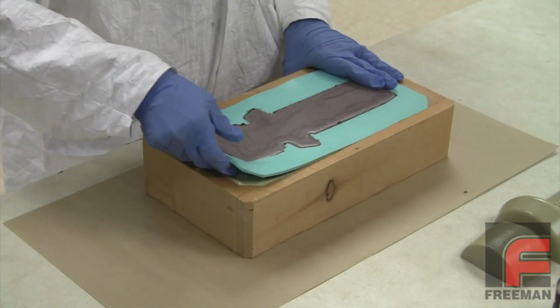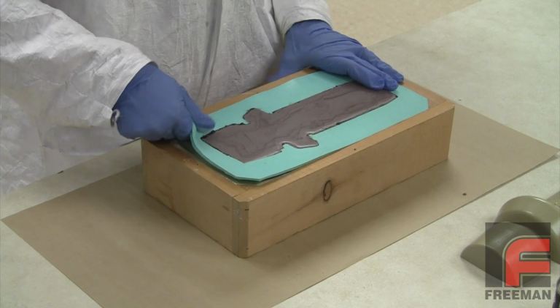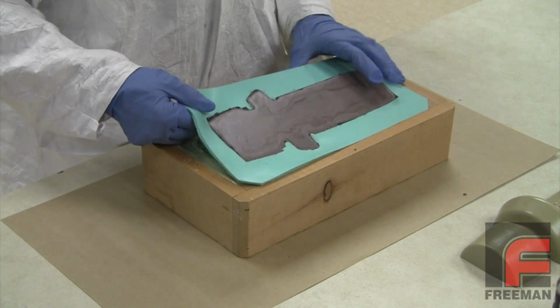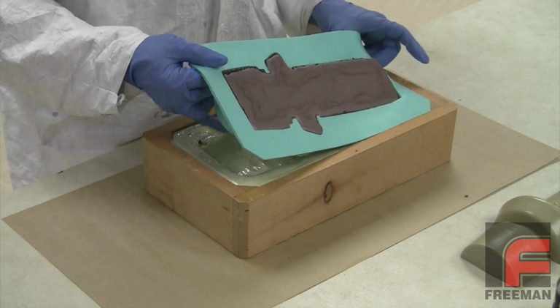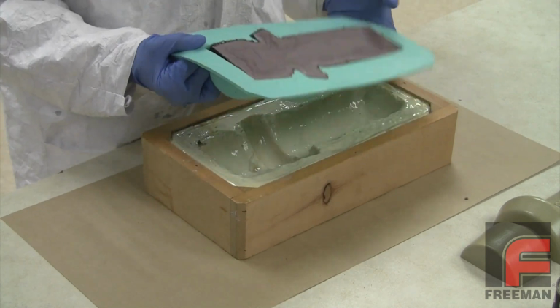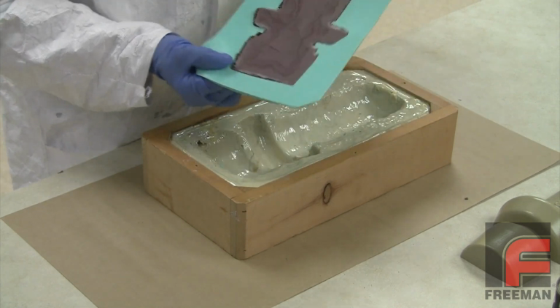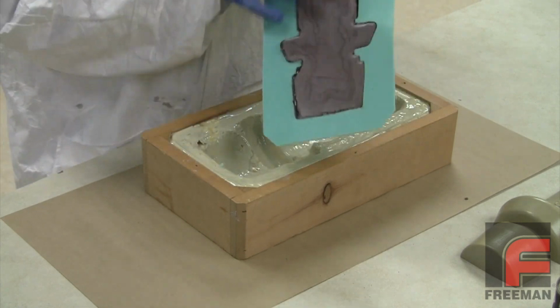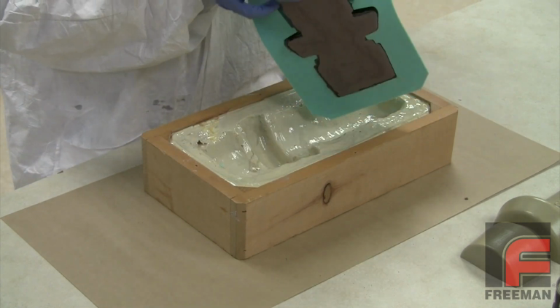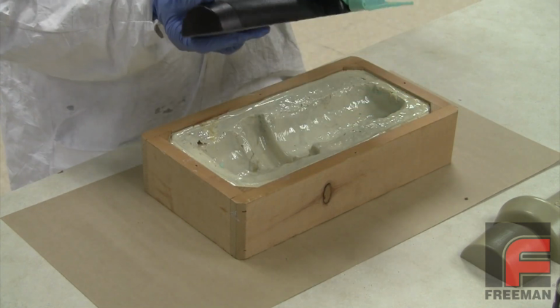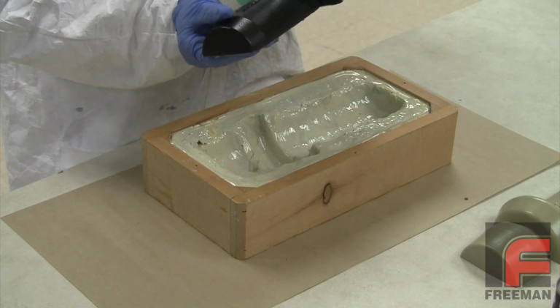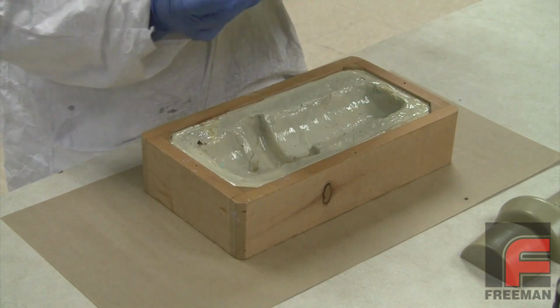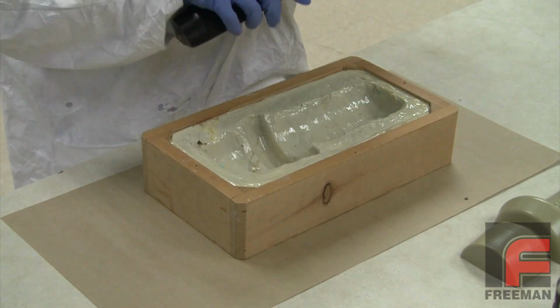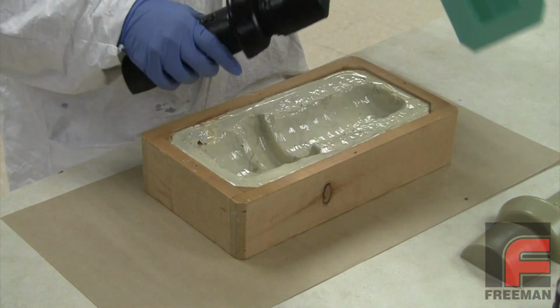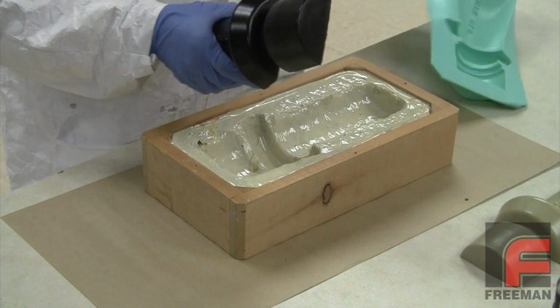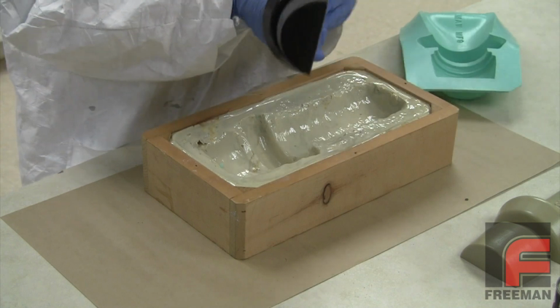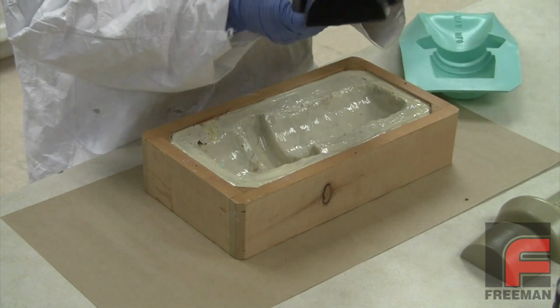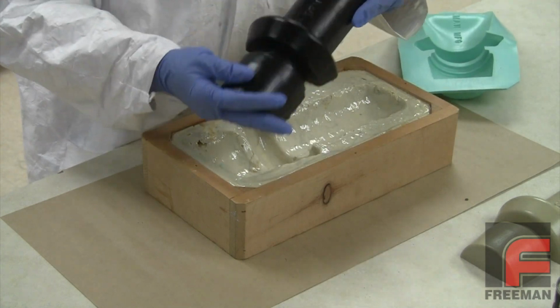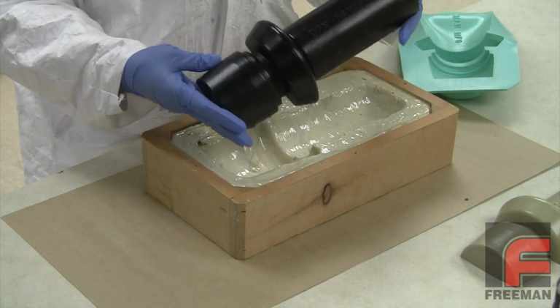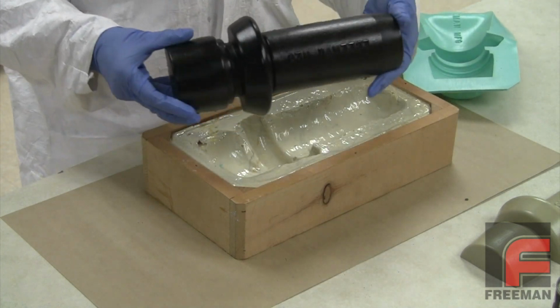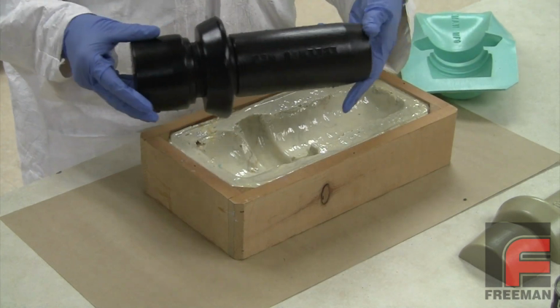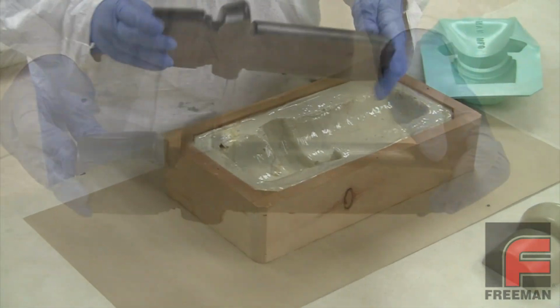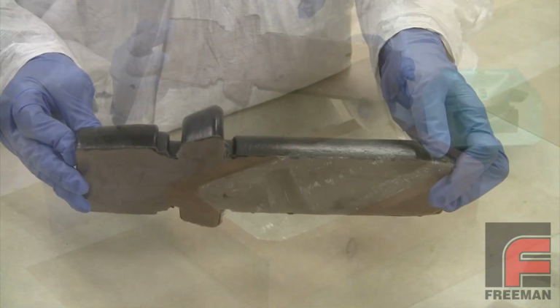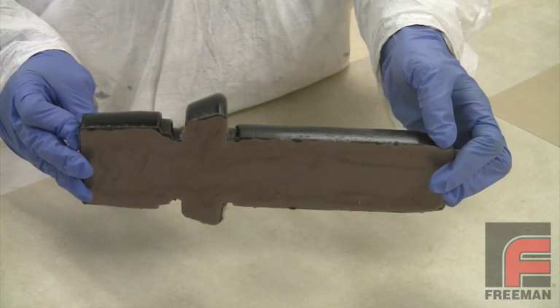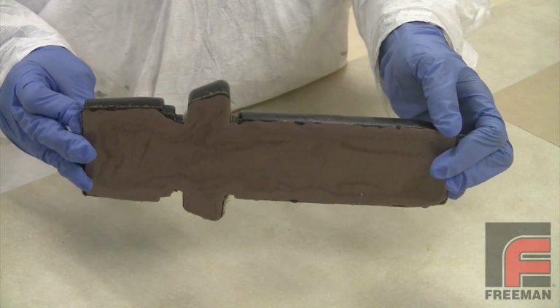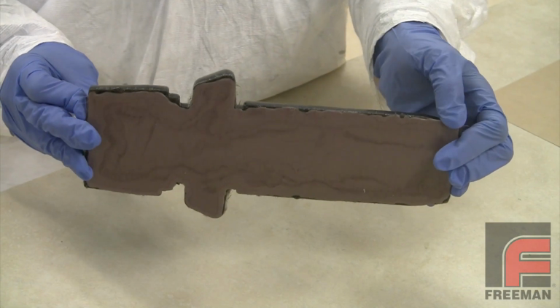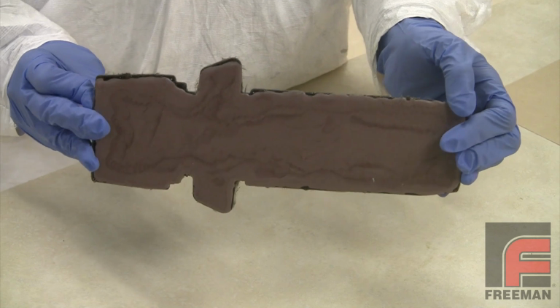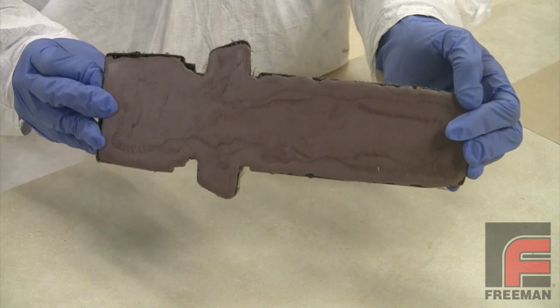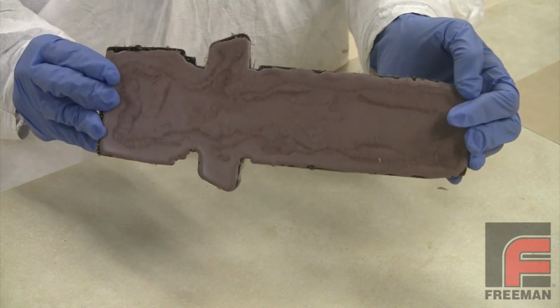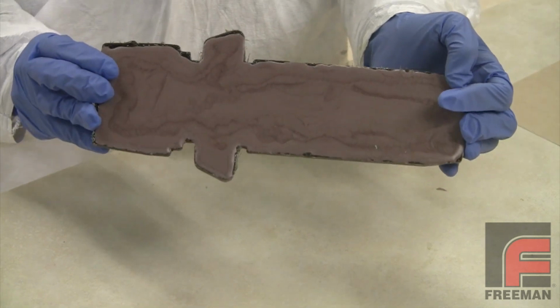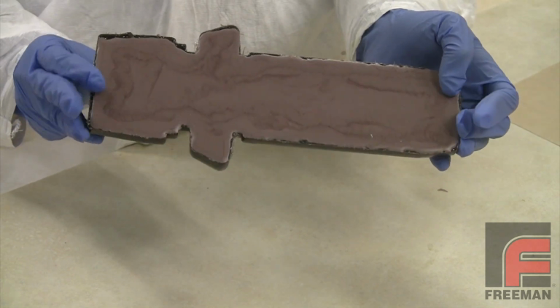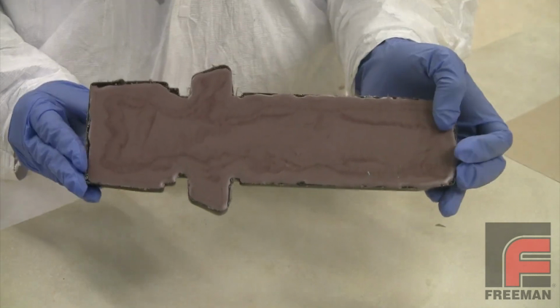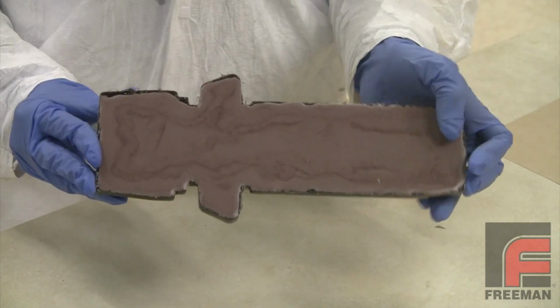After just a few hours, our casting is ready to demold. Our mold is actually a glove mold. This means that it is constructed with a thin layer of flexible silicone rubber and a rigid backing material. This makes demolding really easy, as you see here.